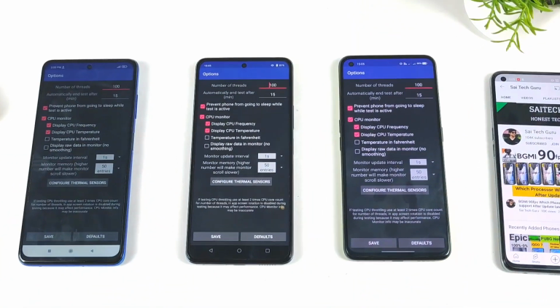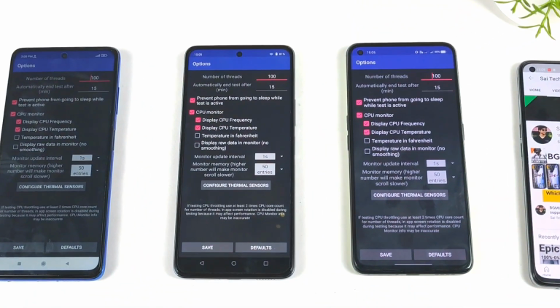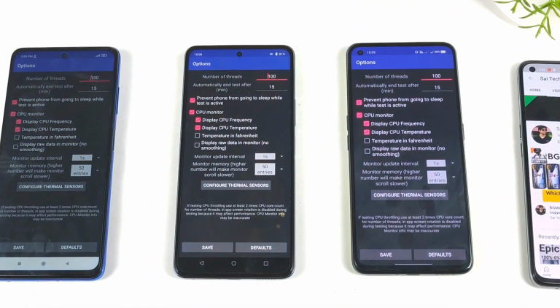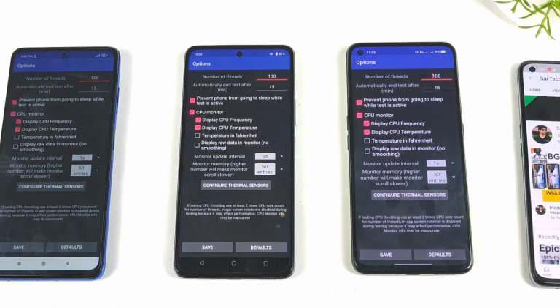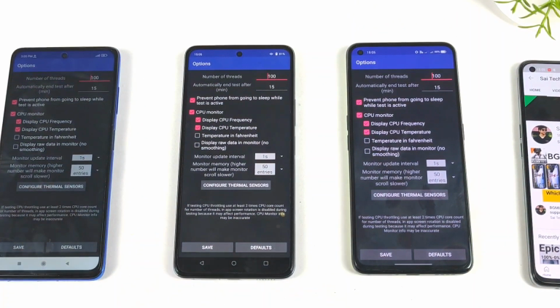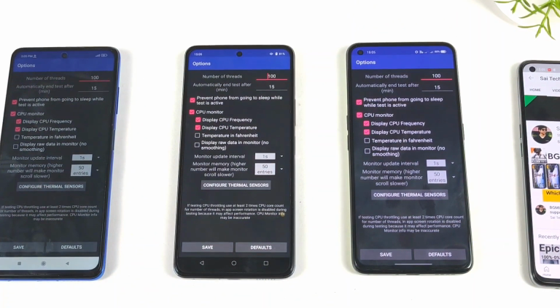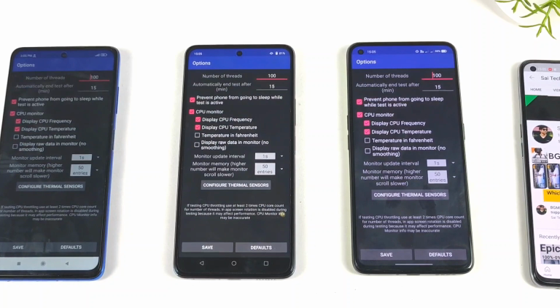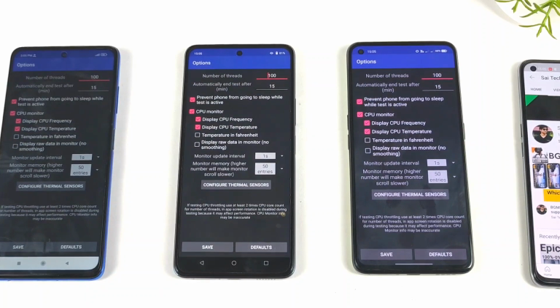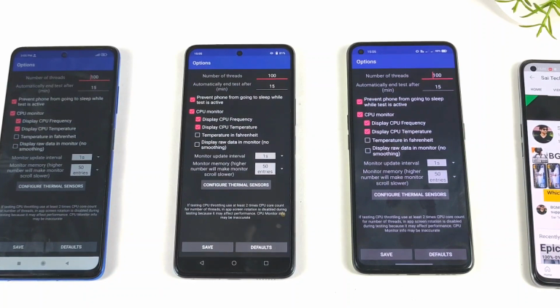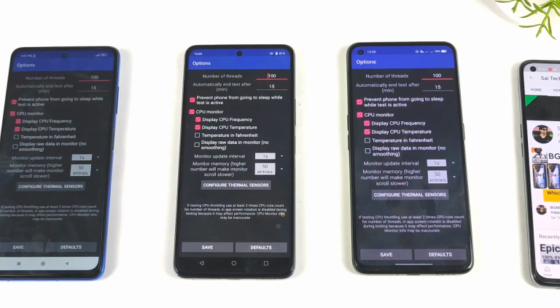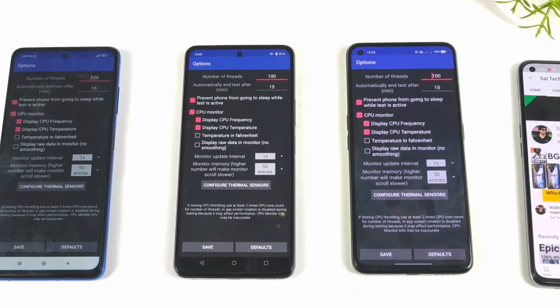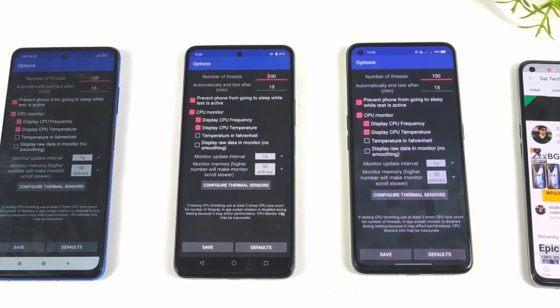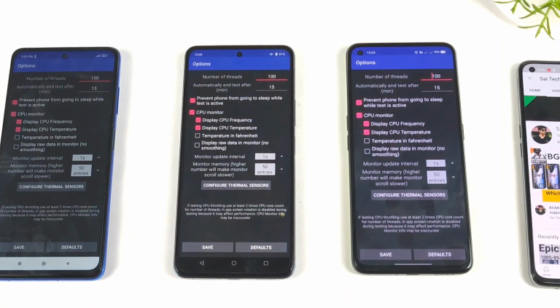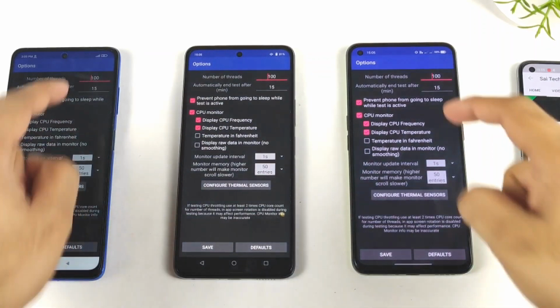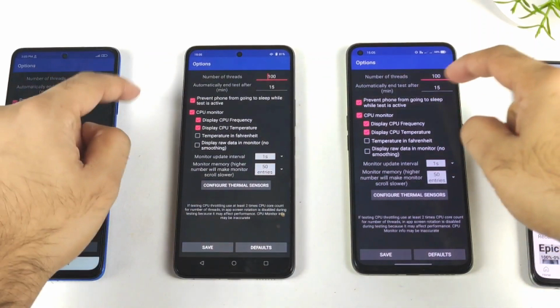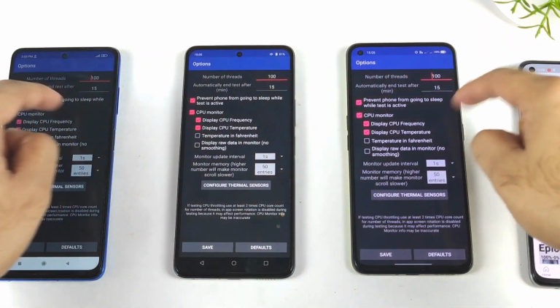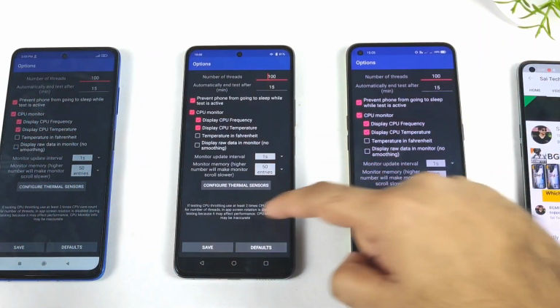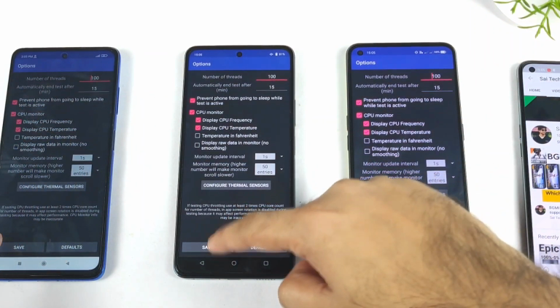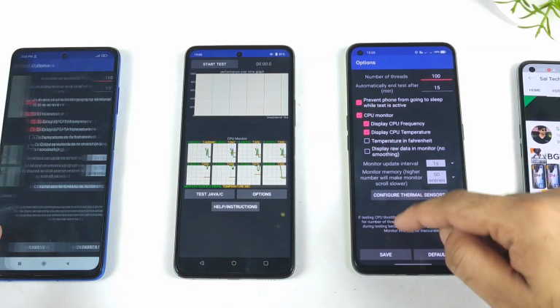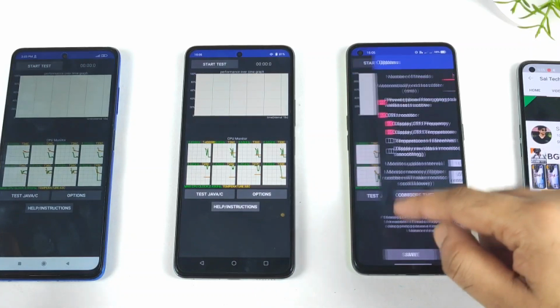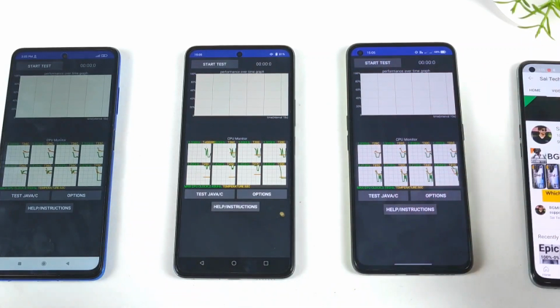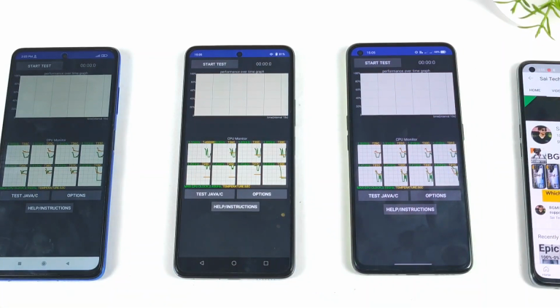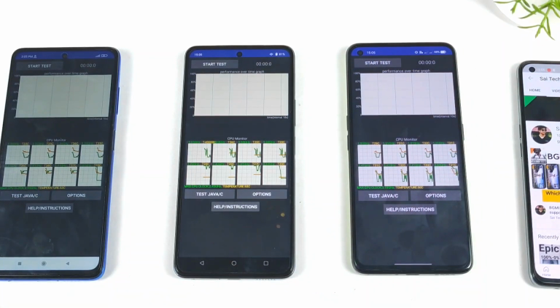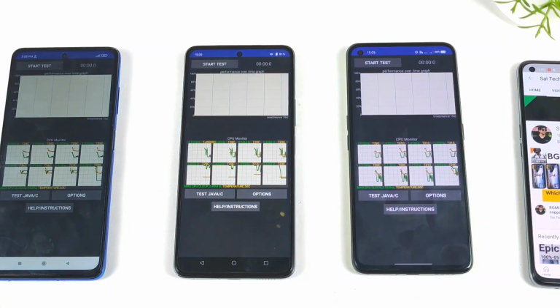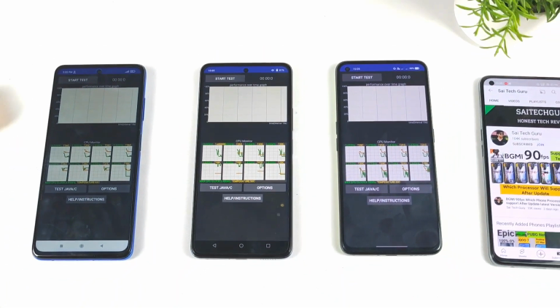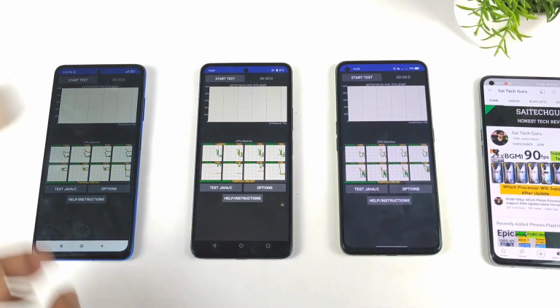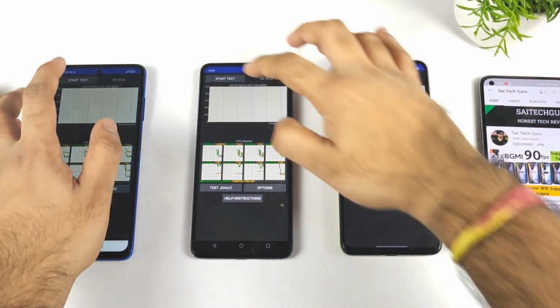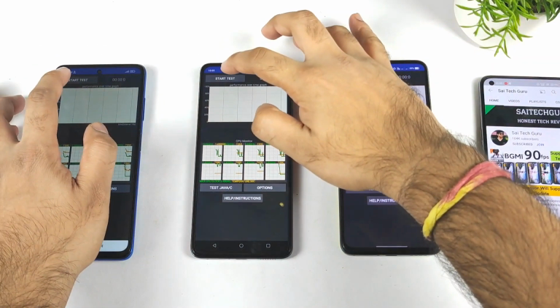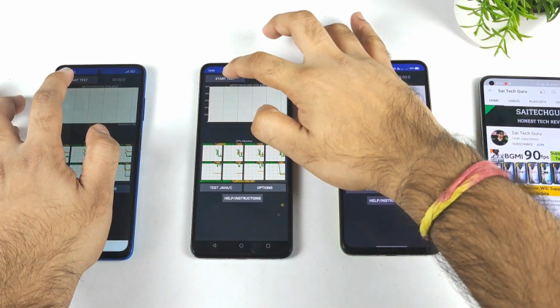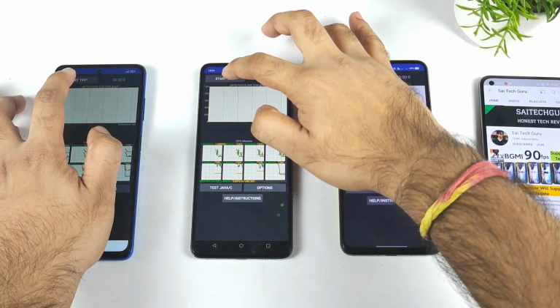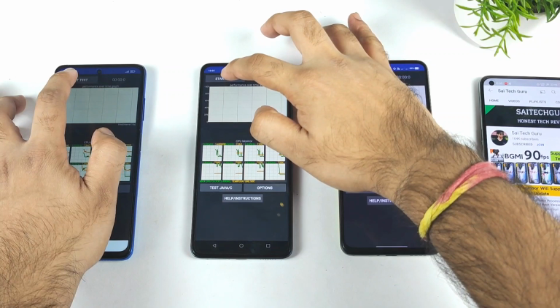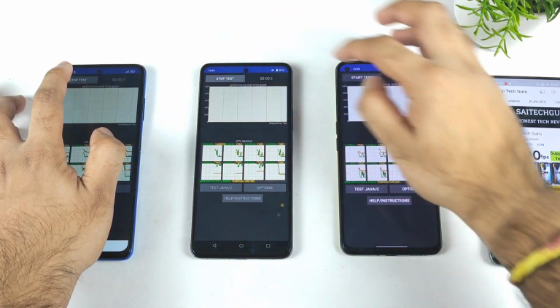Take a look at the settings — I am using exactly 100 threads and 15 minutes of time. Same settings across all three, nothing different. So let's get back and start the CPU torturing test.